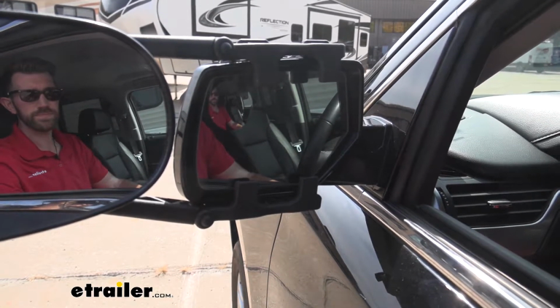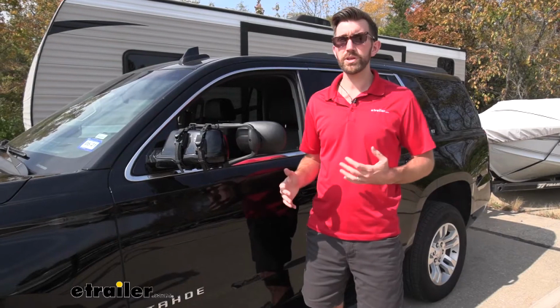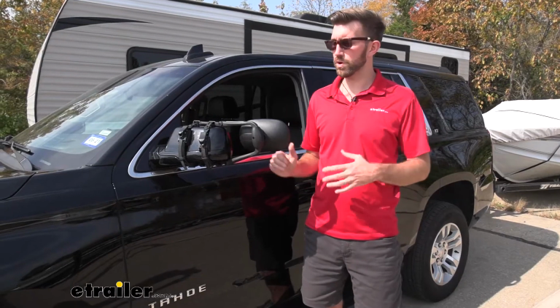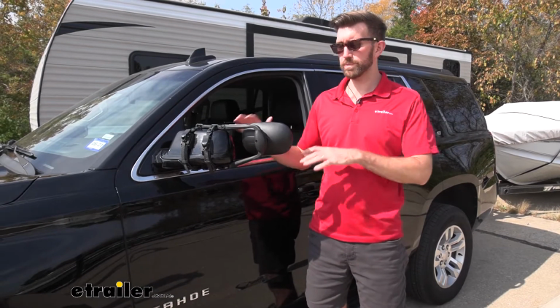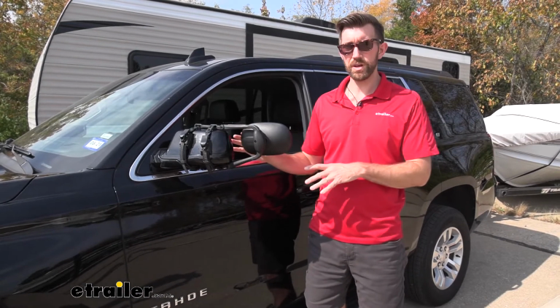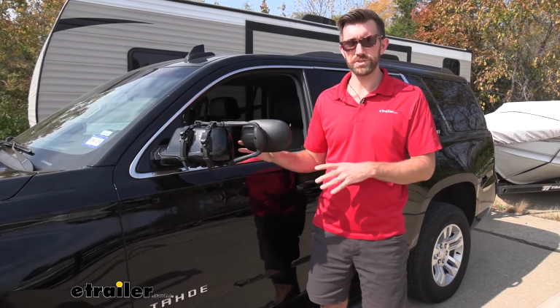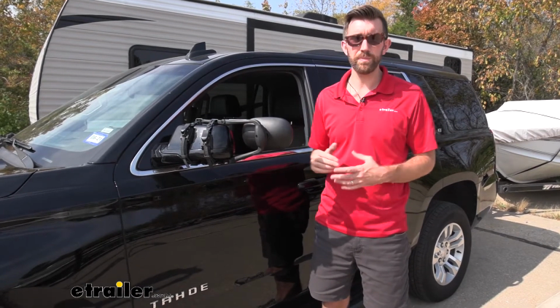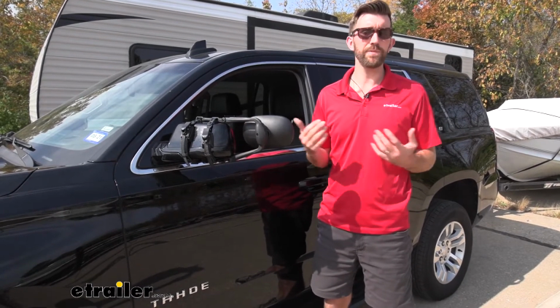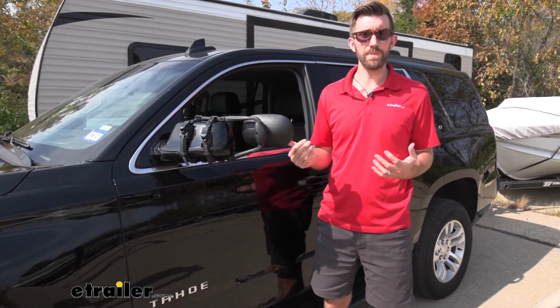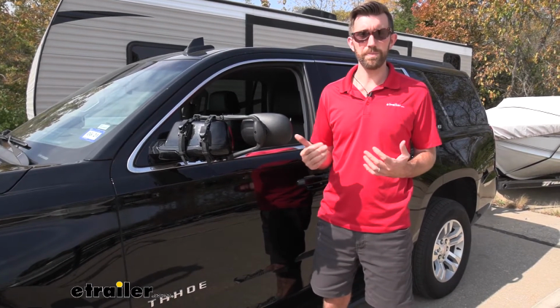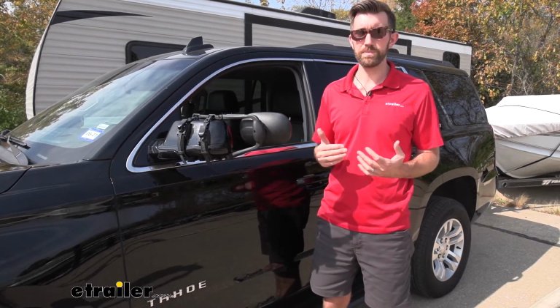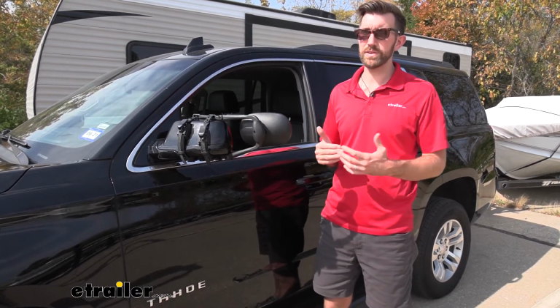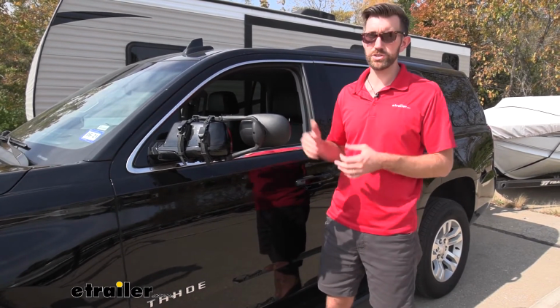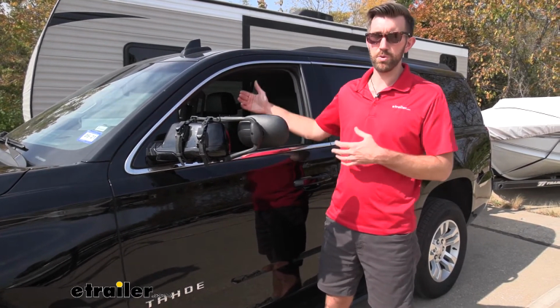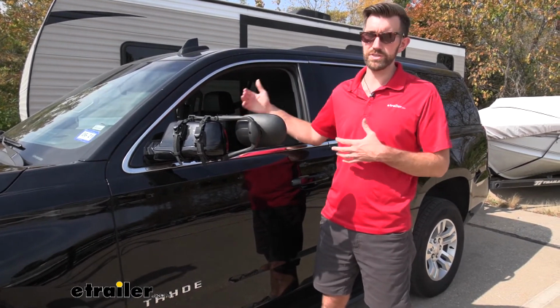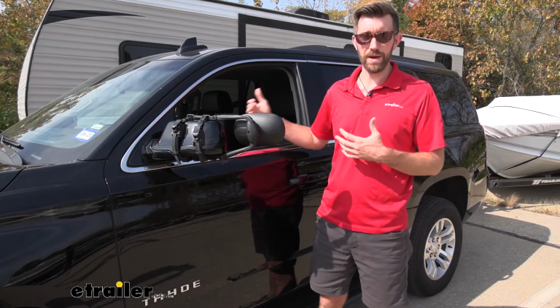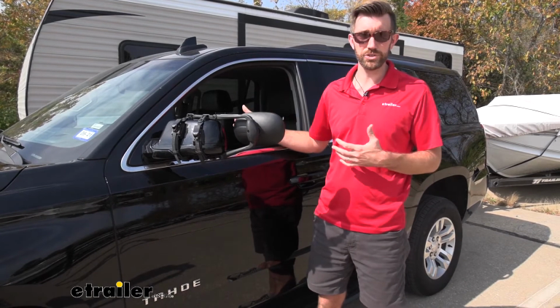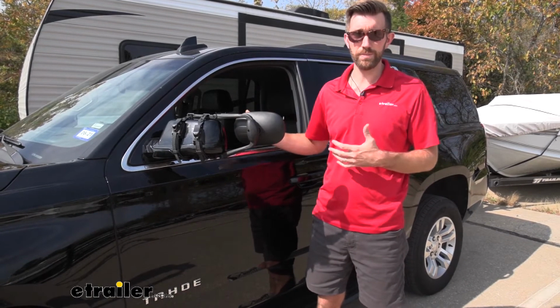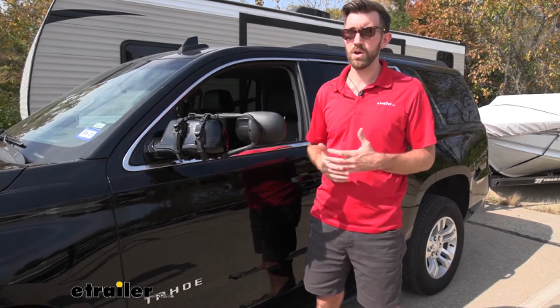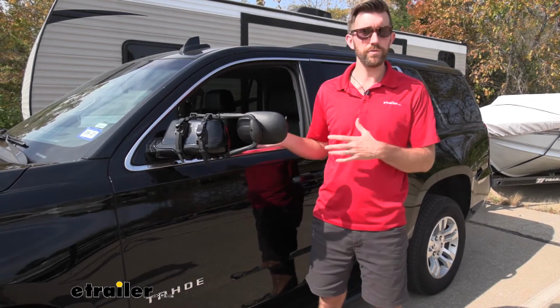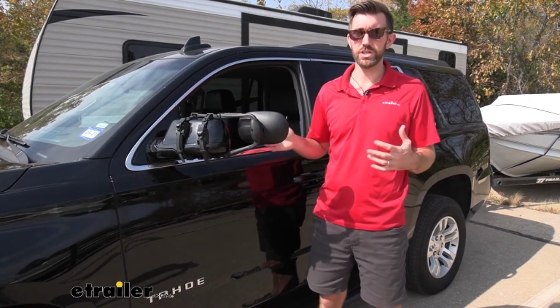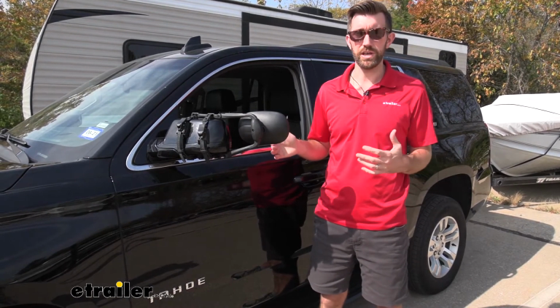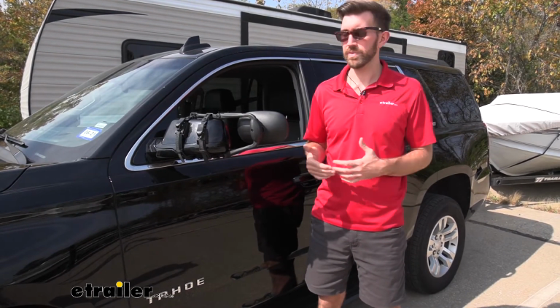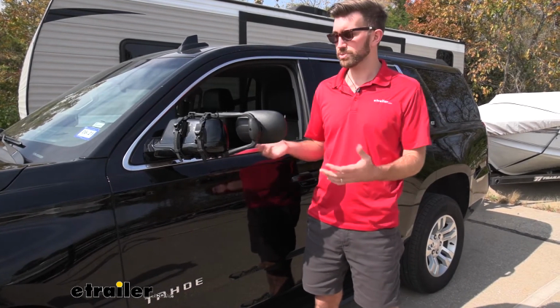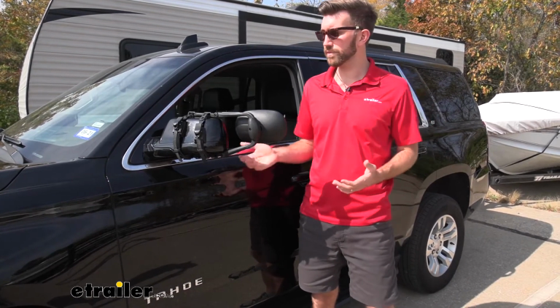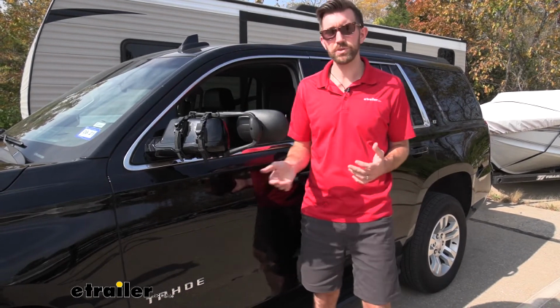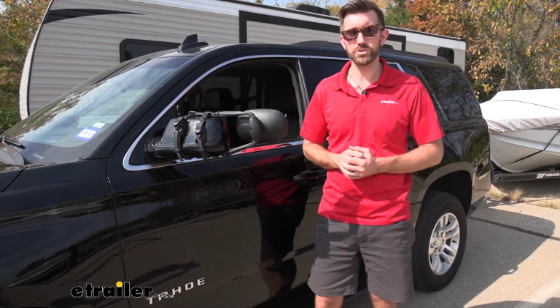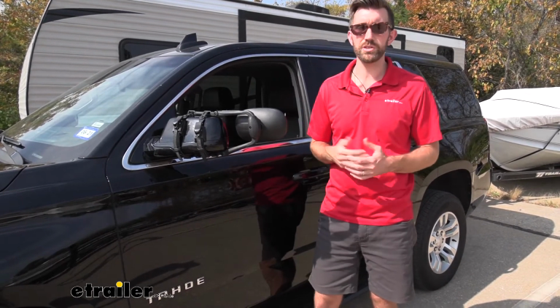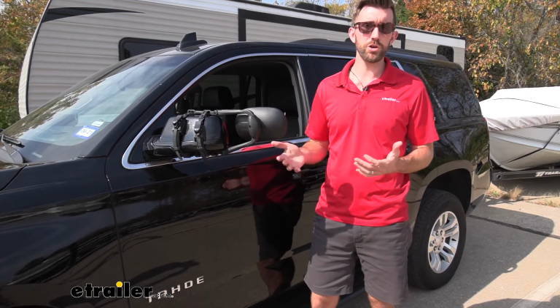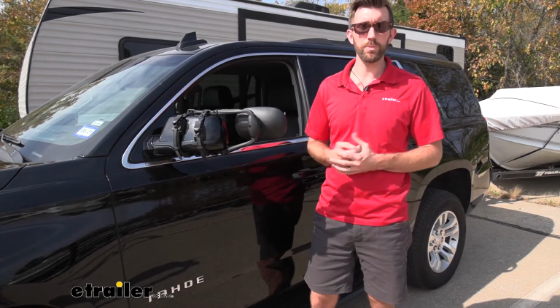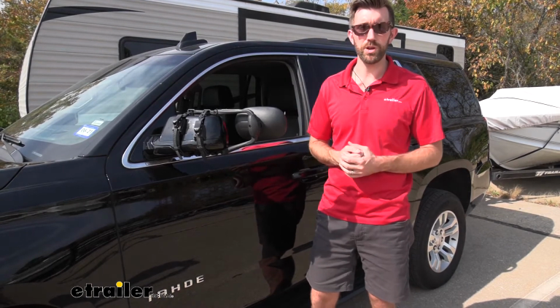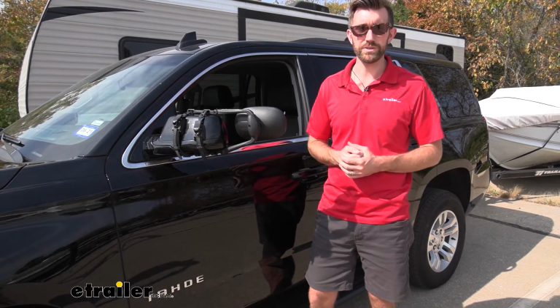If you only need one, you can pick this up as a single, but I would advise buying the pair because I think it's just as important to have a passenger side mirror whenever you're changing lanes. It's relatively simple to install, so let's just show you how we put this one in place.